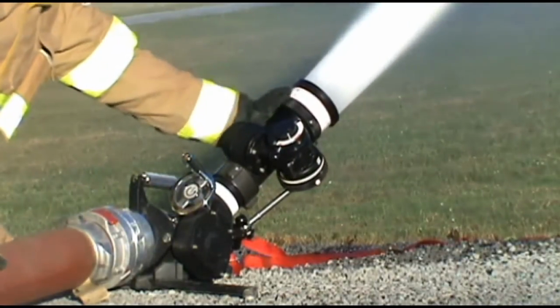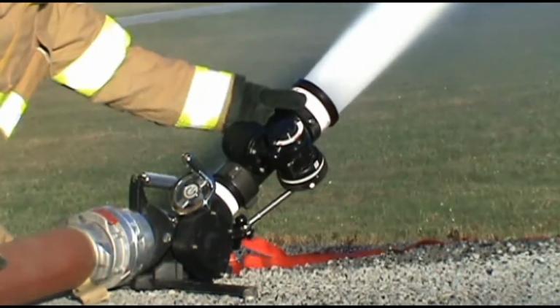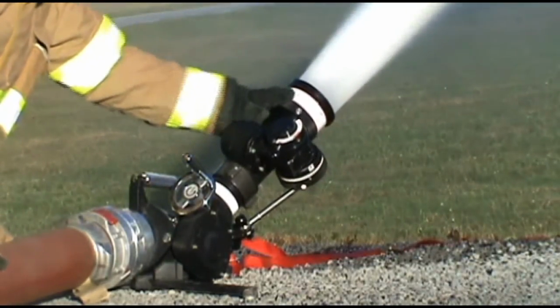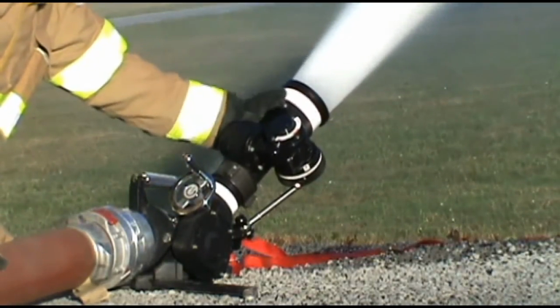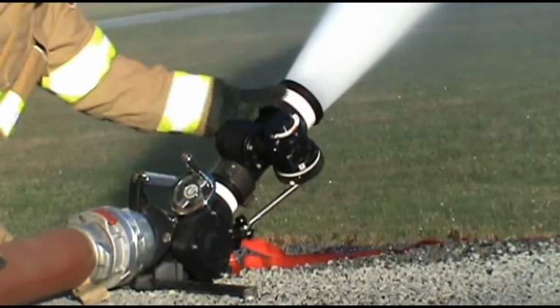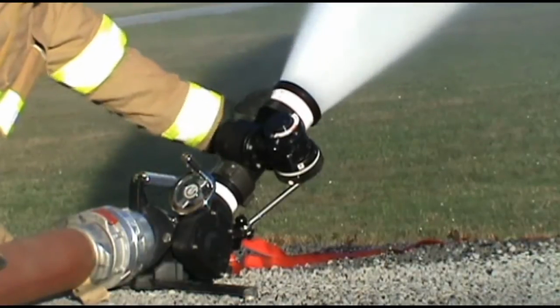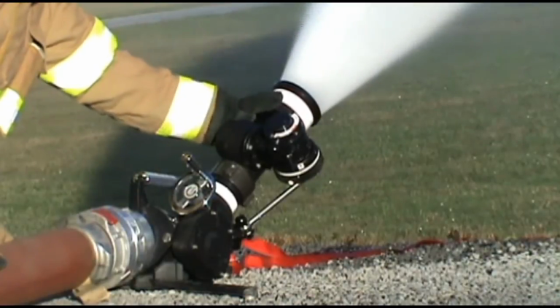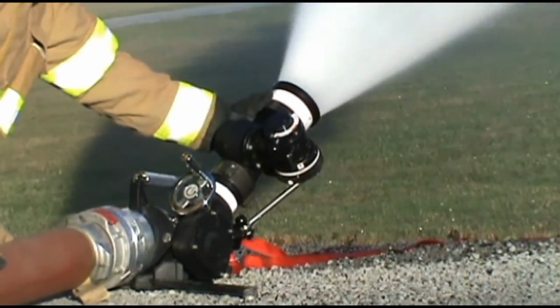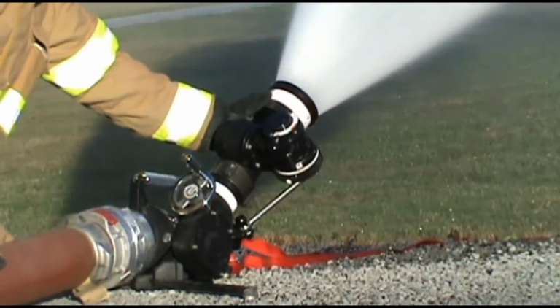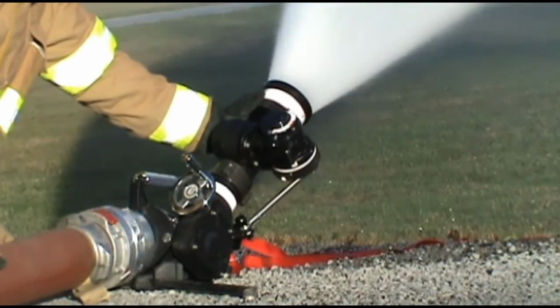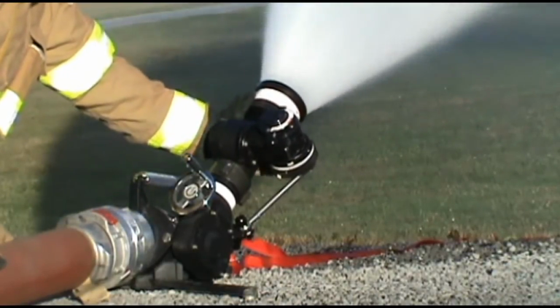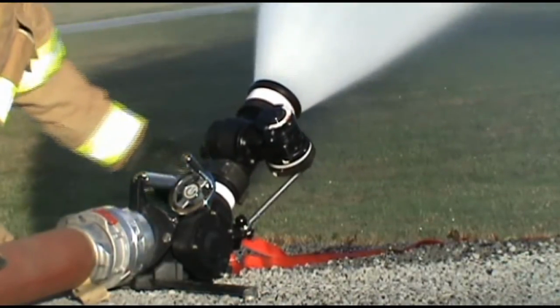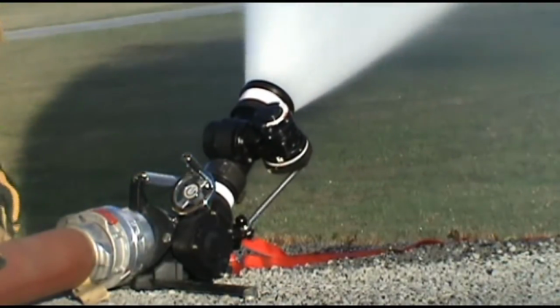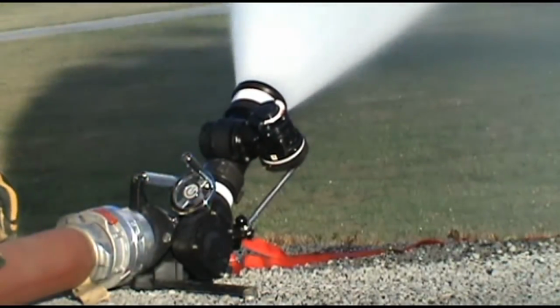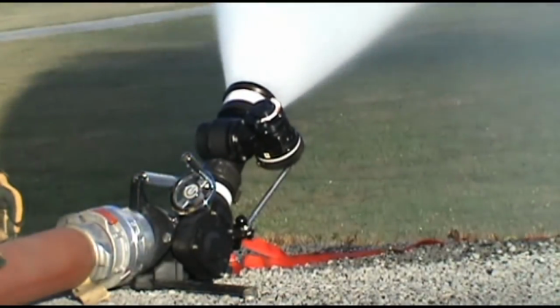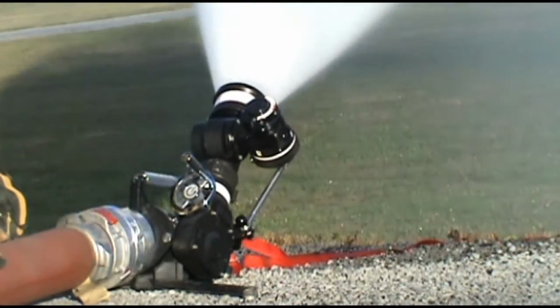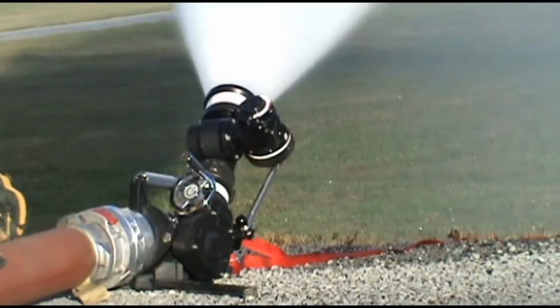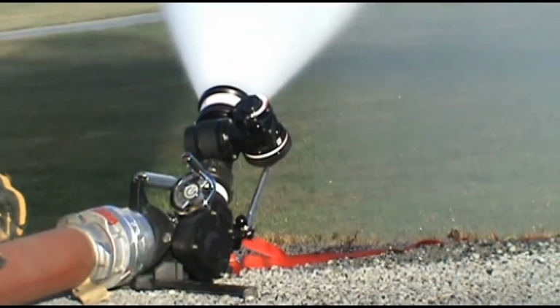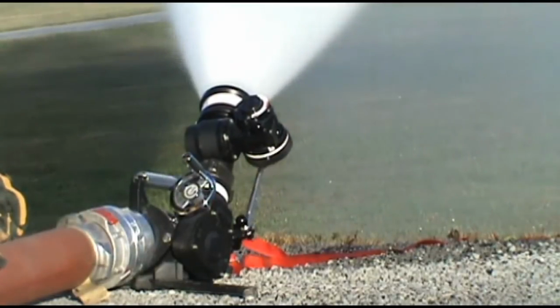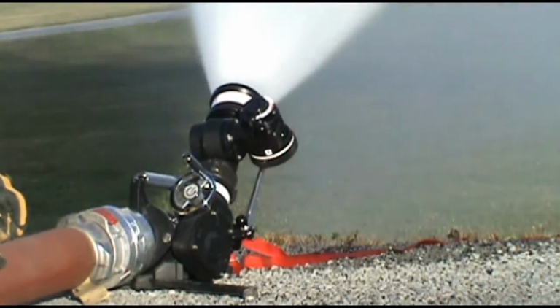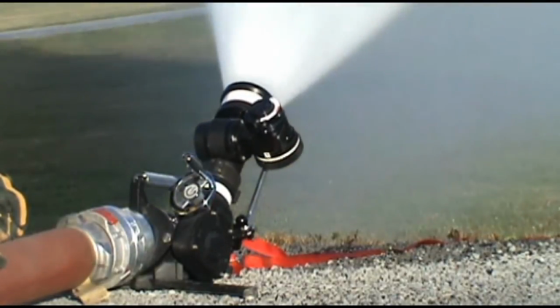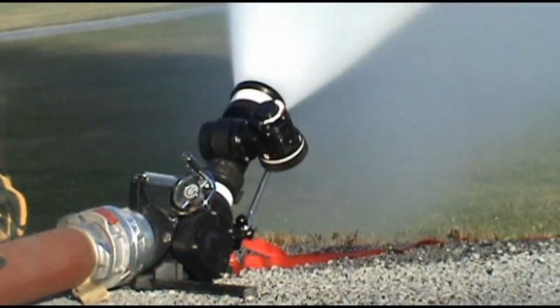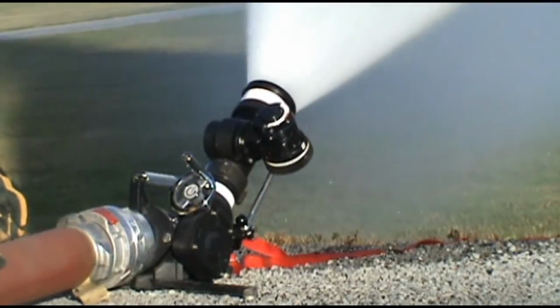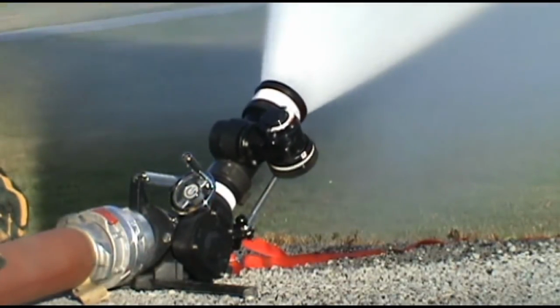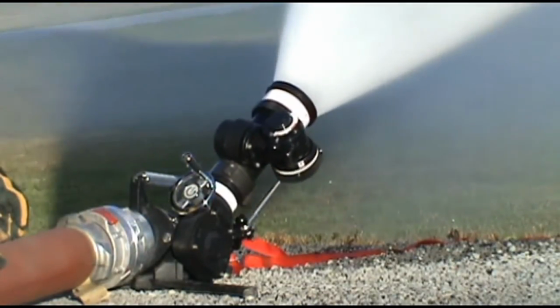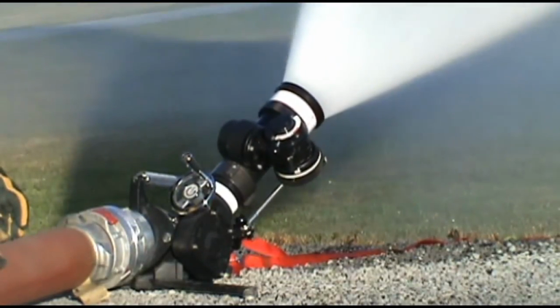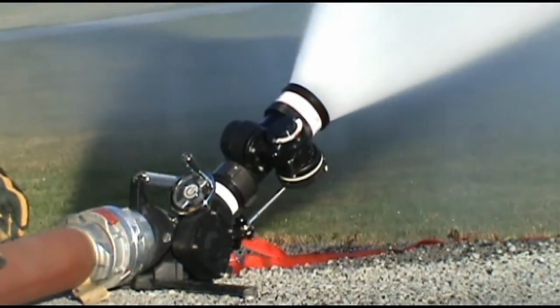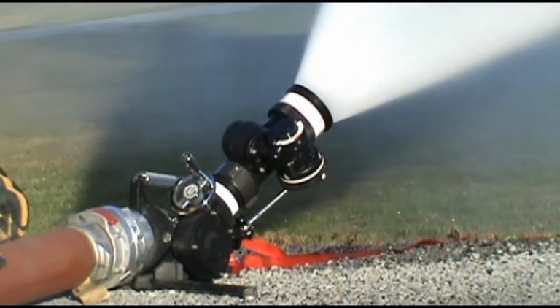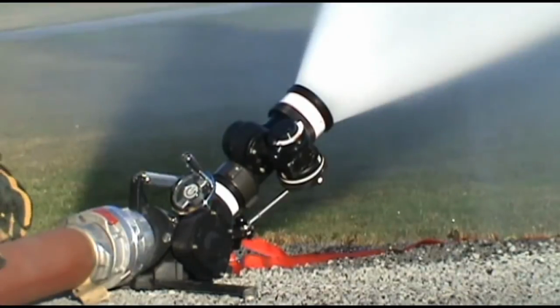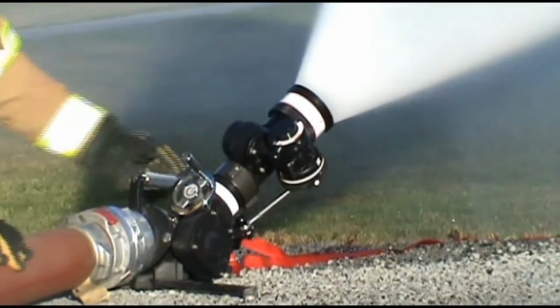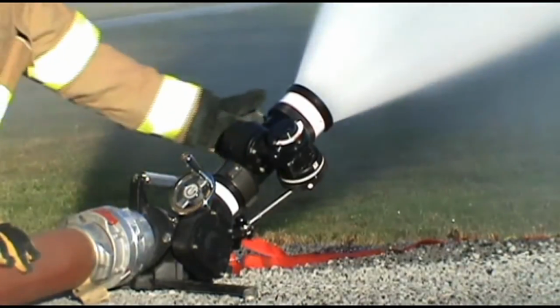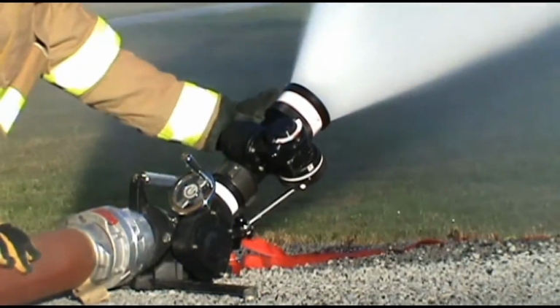When set for 800 GPM, the nozzle will oscillate at a minimum of 60 PSI or 650 GPM. When set to 1,000 GPM, the nozzle will oscillate at a minimum of 30 PSI or 650 GPM.